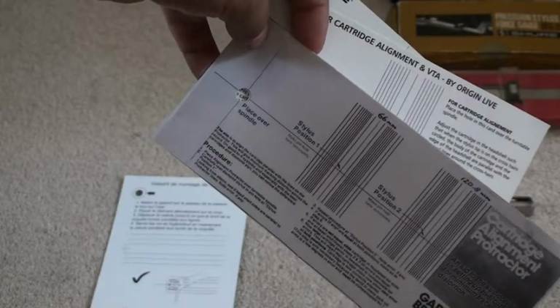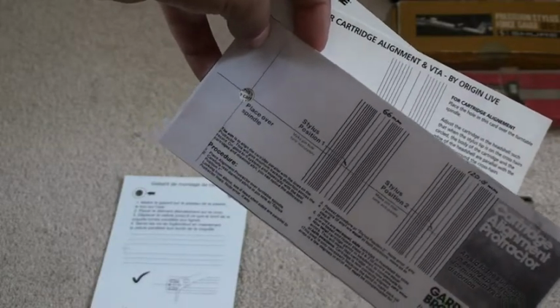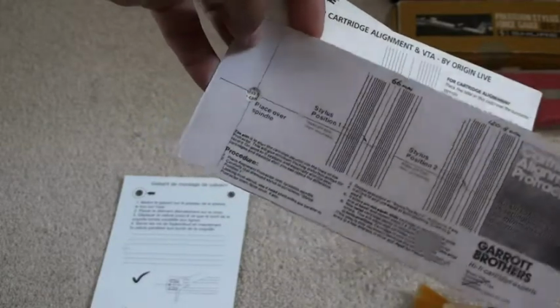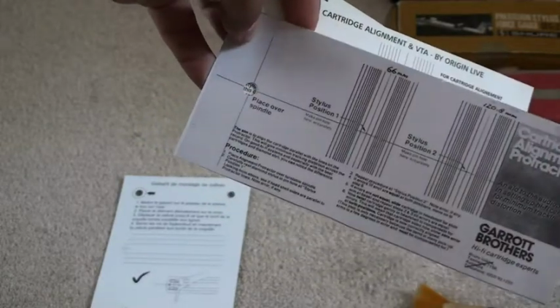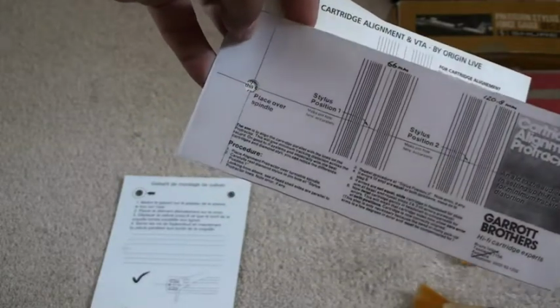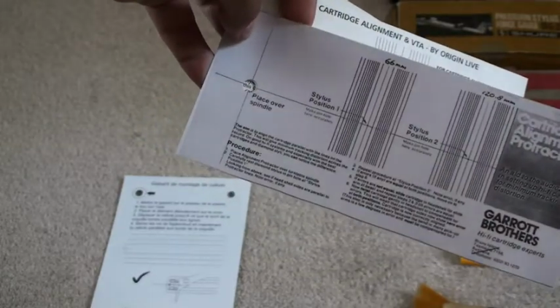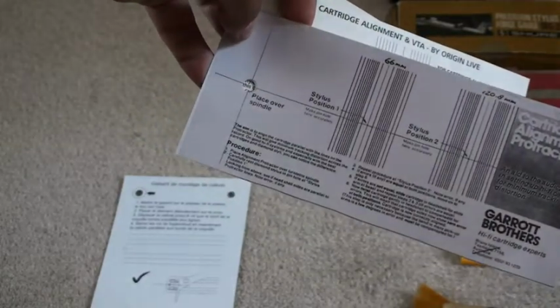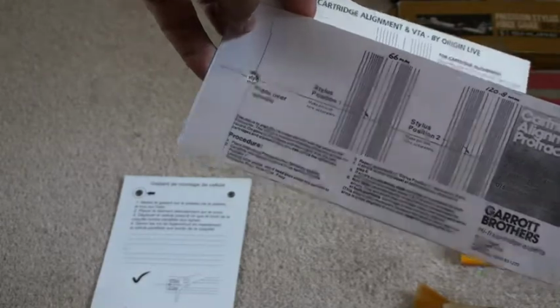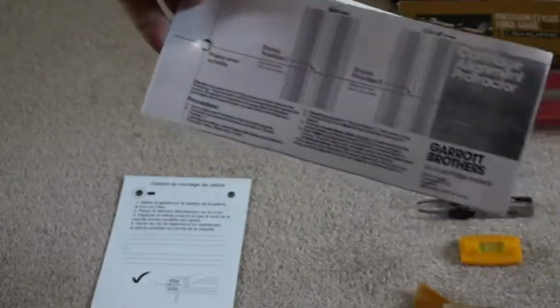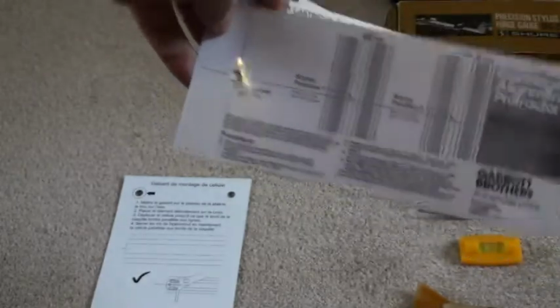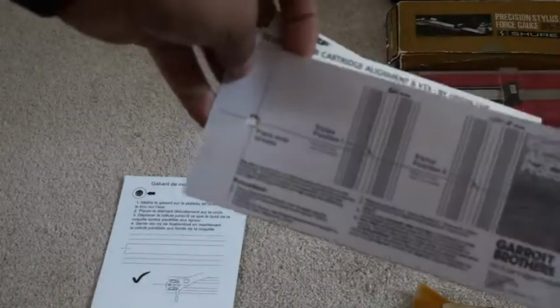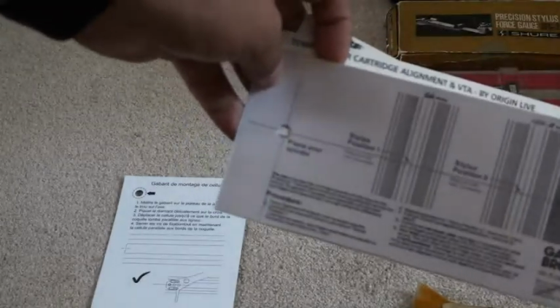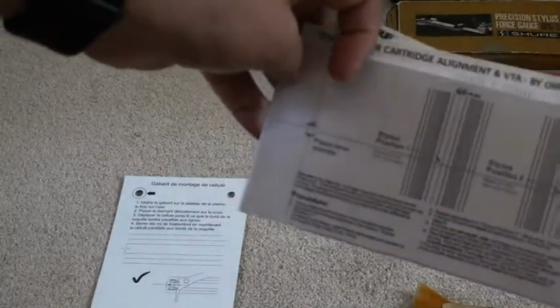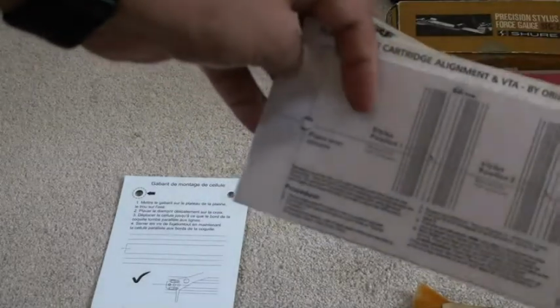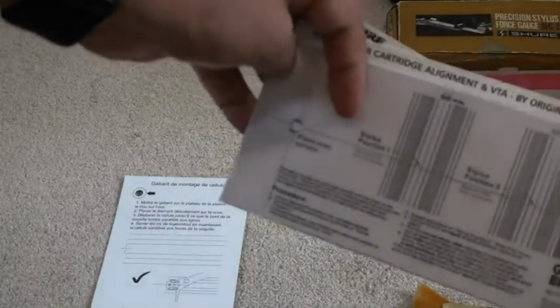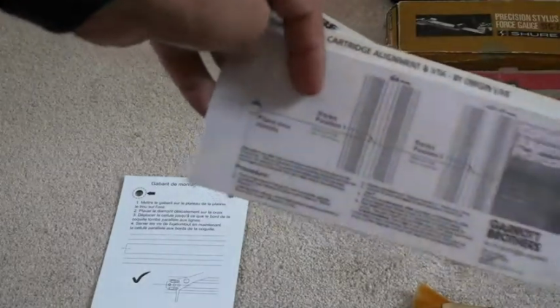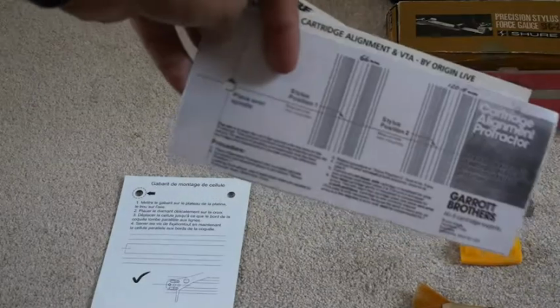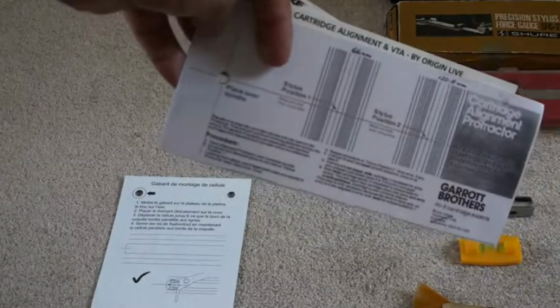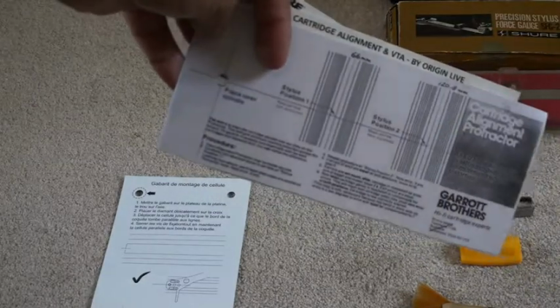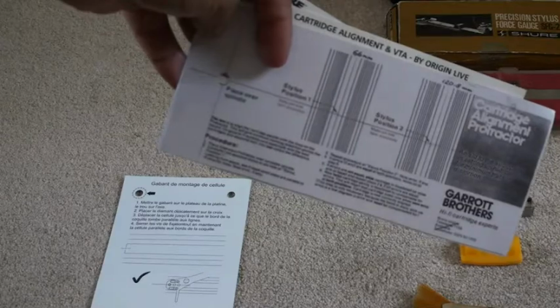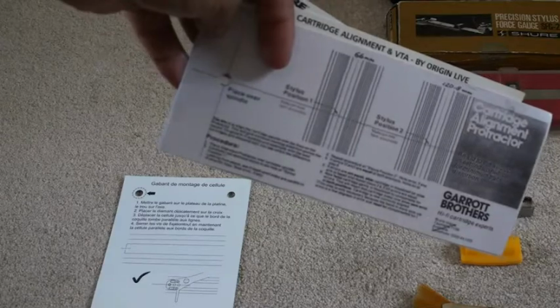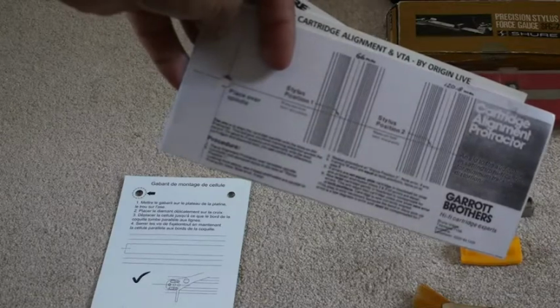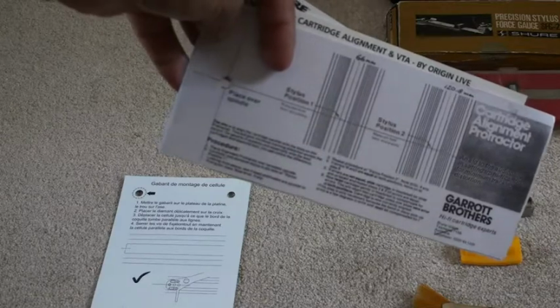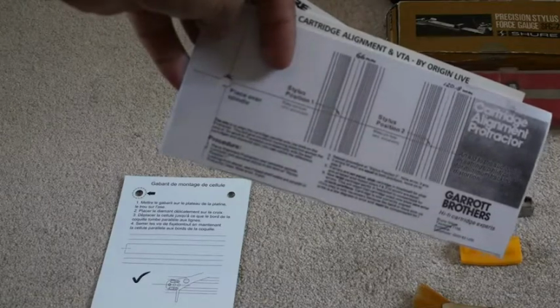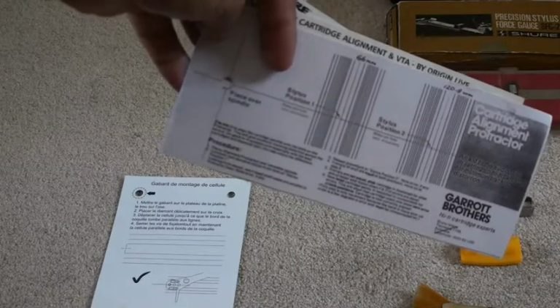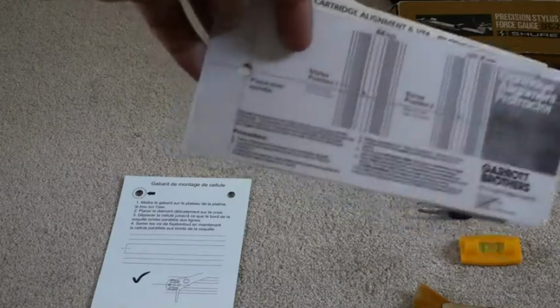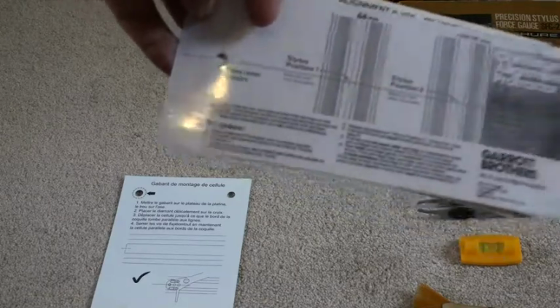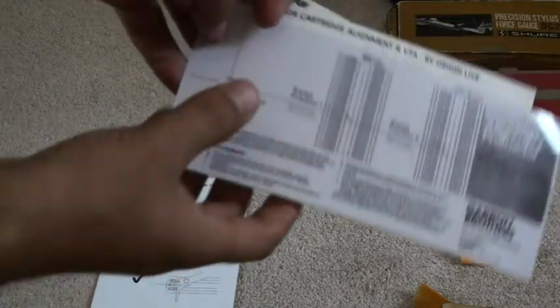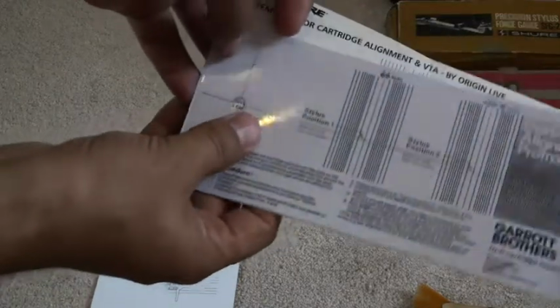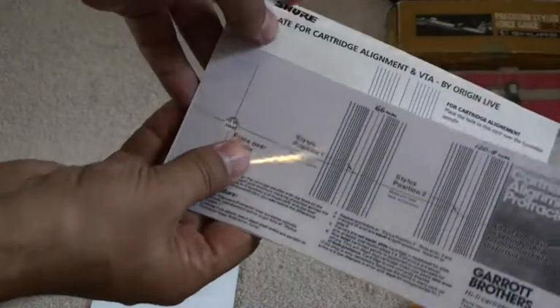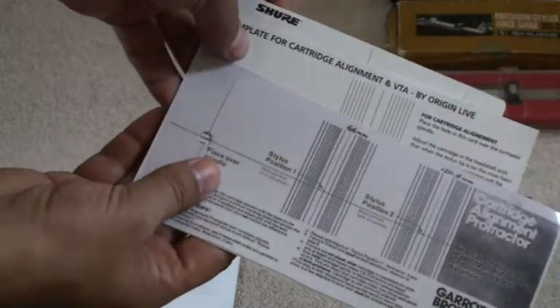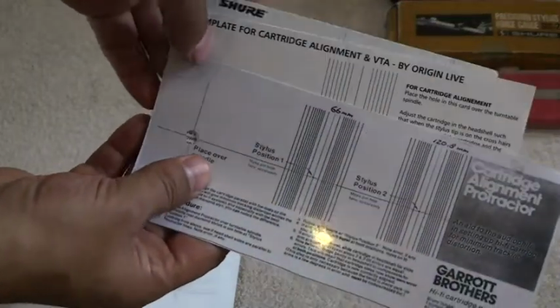You can use any one of these and it will produce a decent setup for you. It's a matter of experimentation as to what works best. In my setup video I'm going to use the Garret Brothers setup template and we'll see how that works.